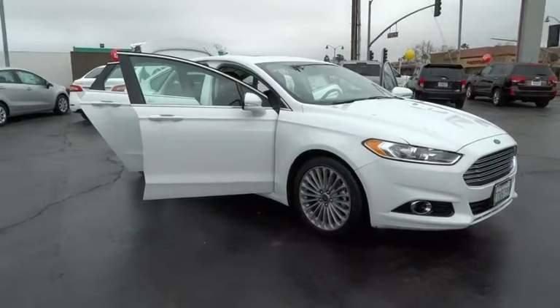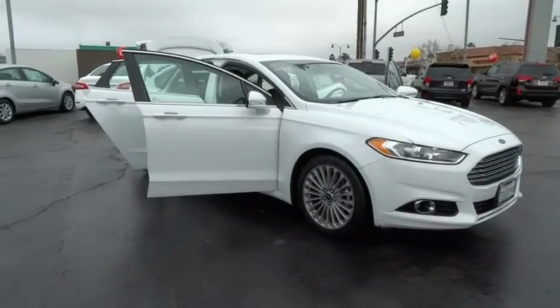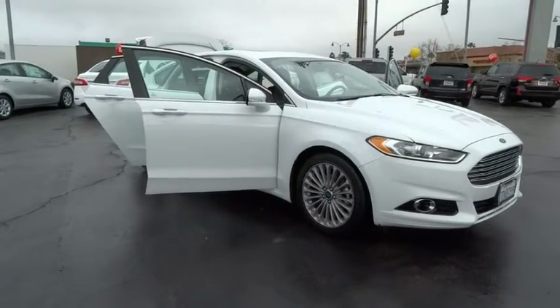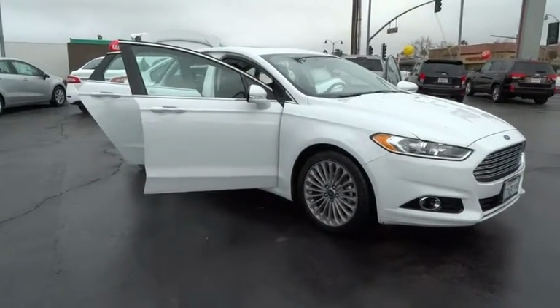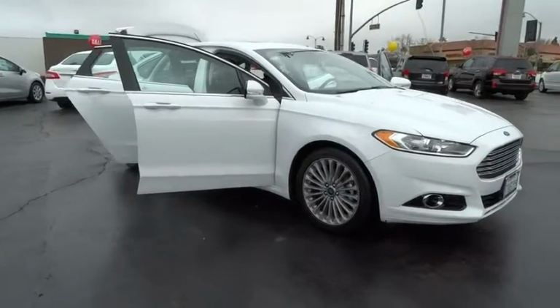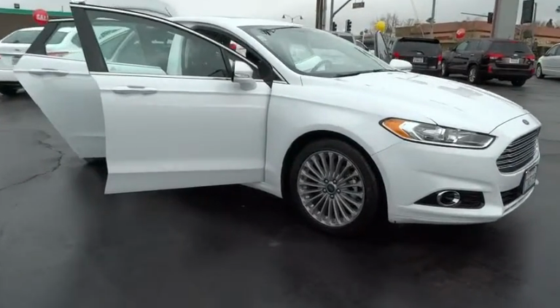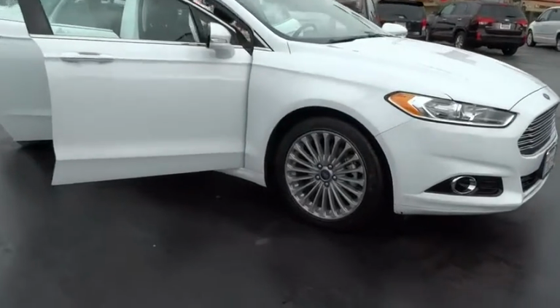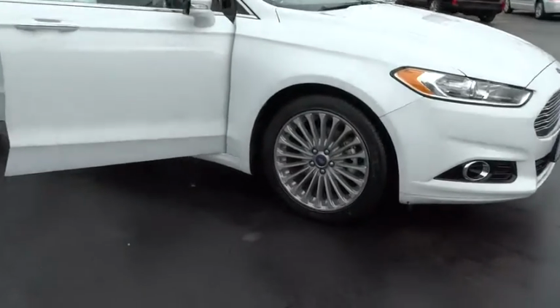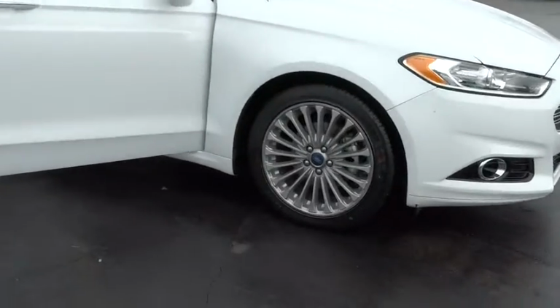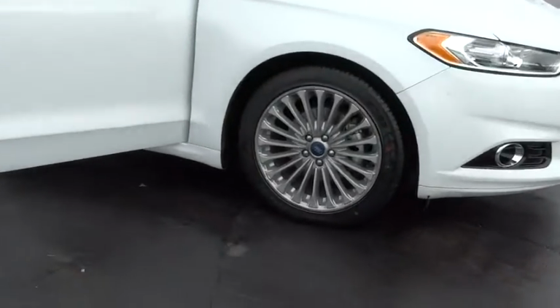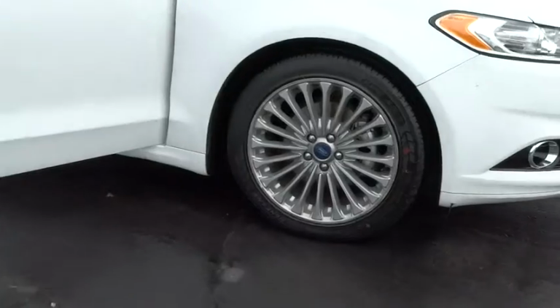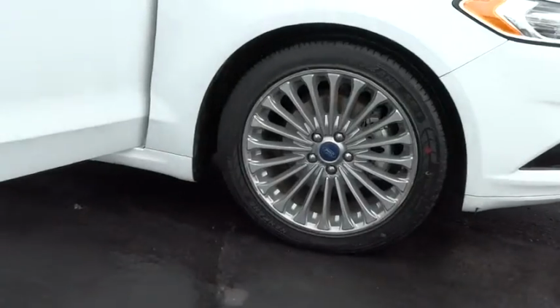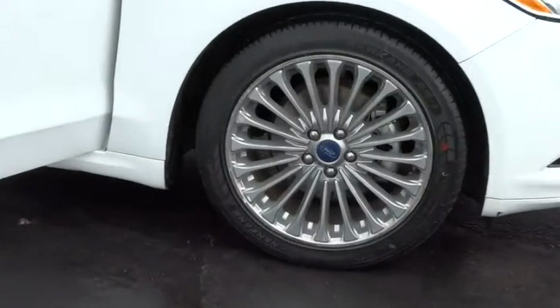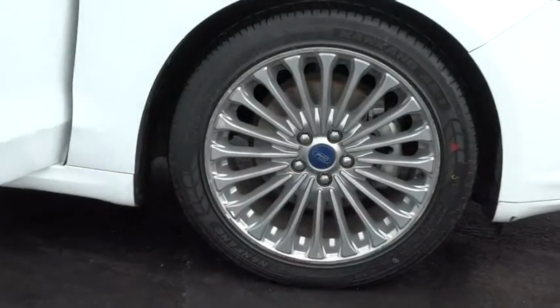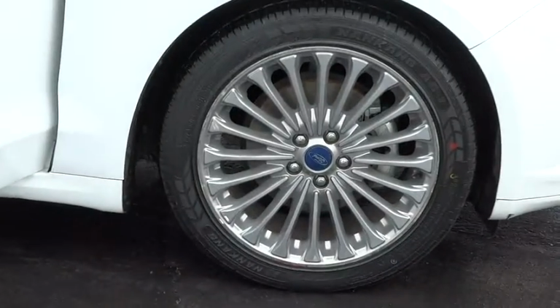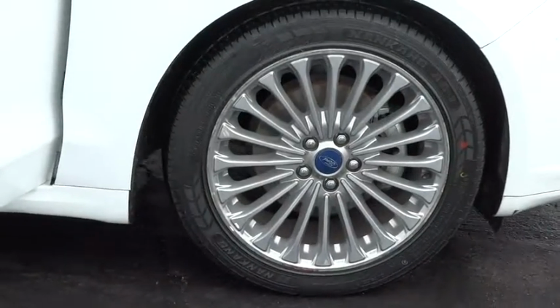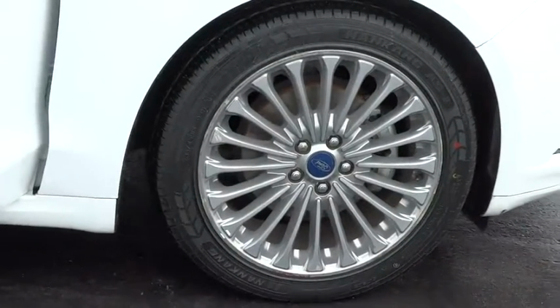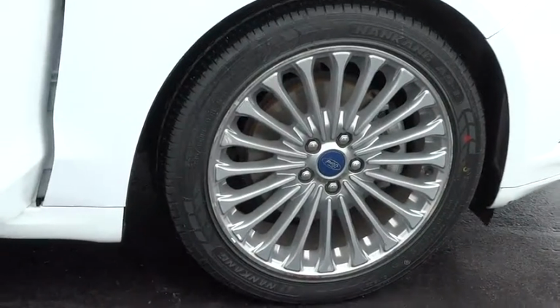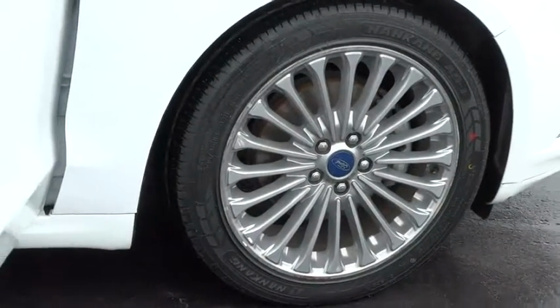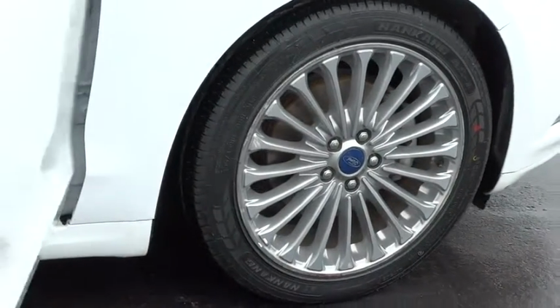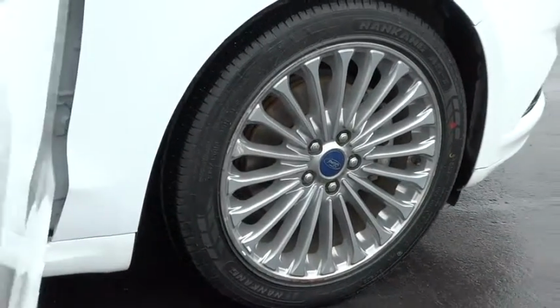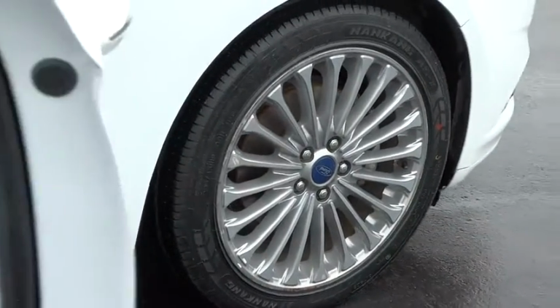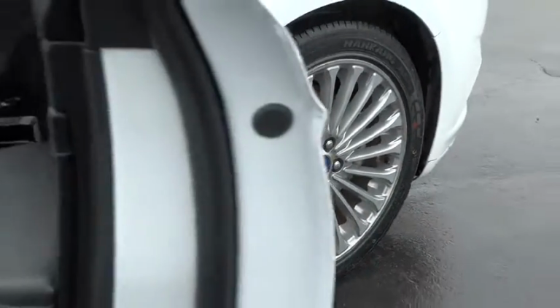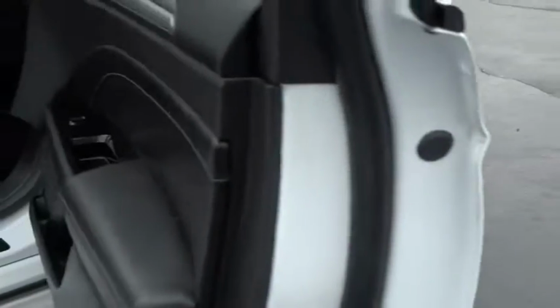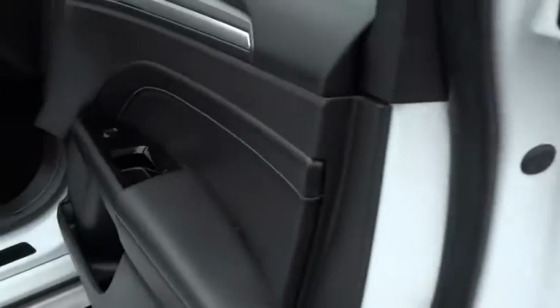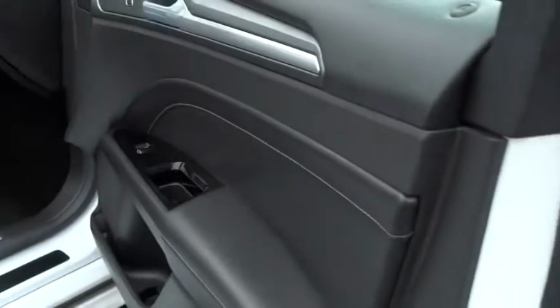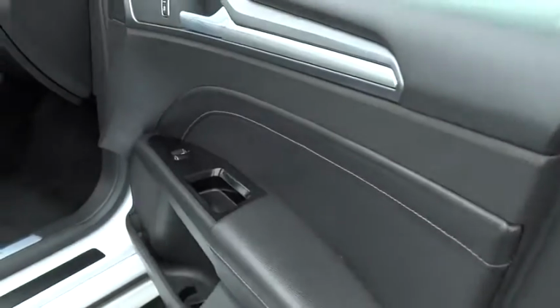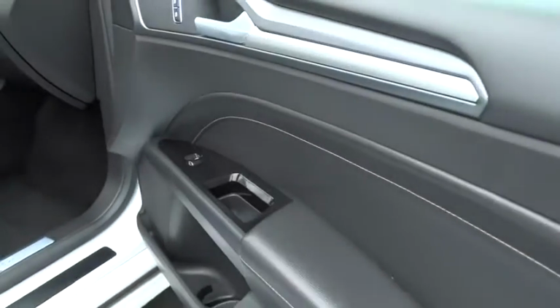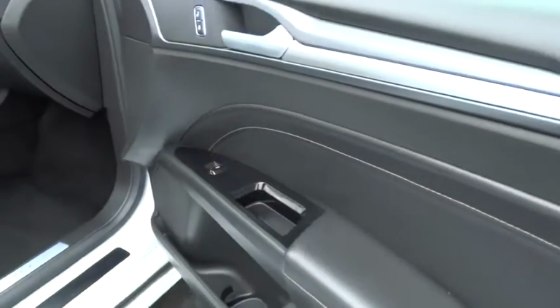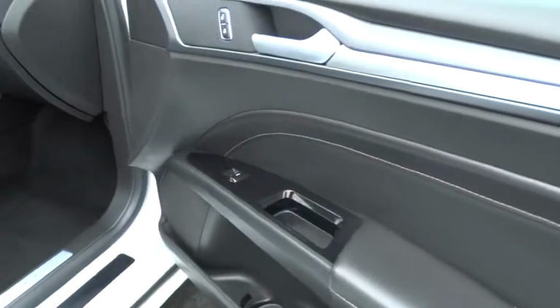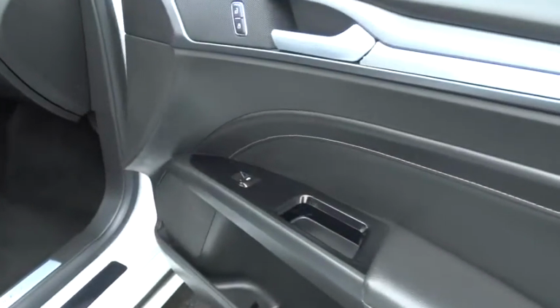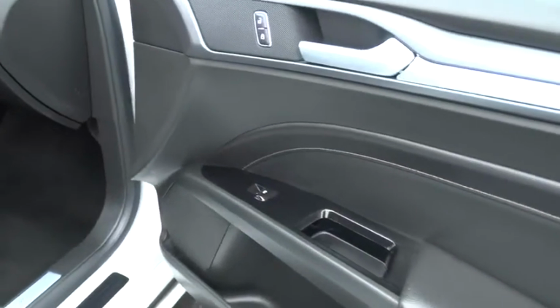Keyless entry, traction control, power passenger seat, remote engine start, steering wheel audio controls, stability control, backup camera, anti-lock braking system.